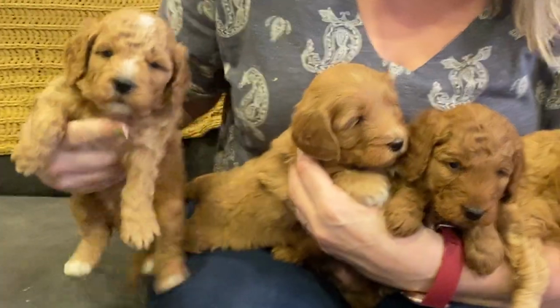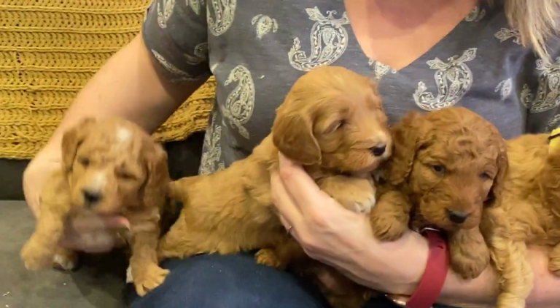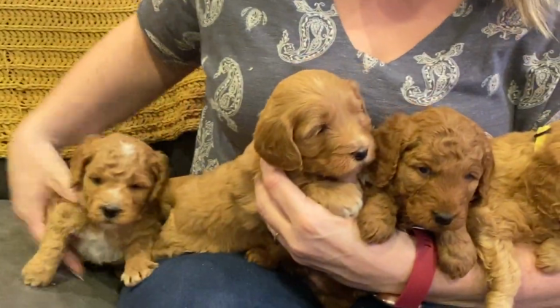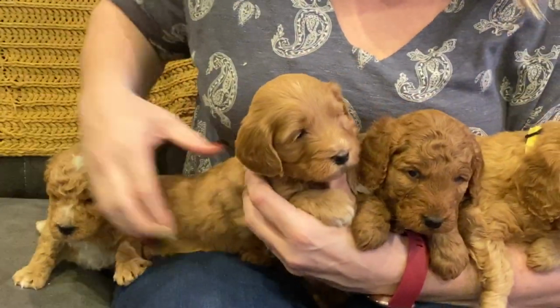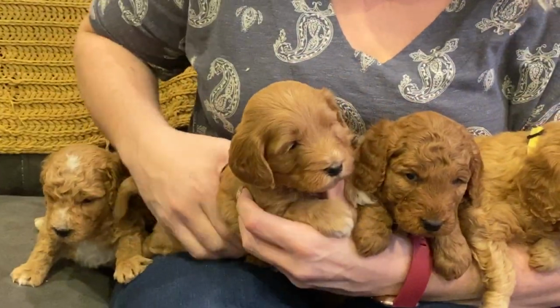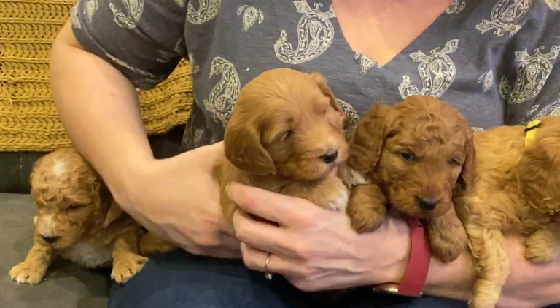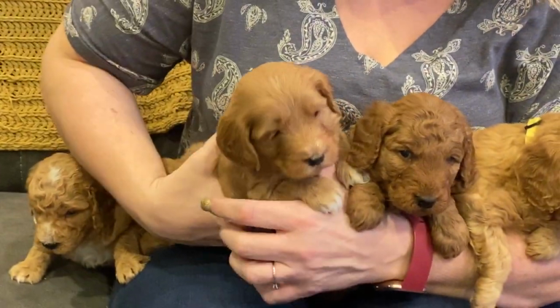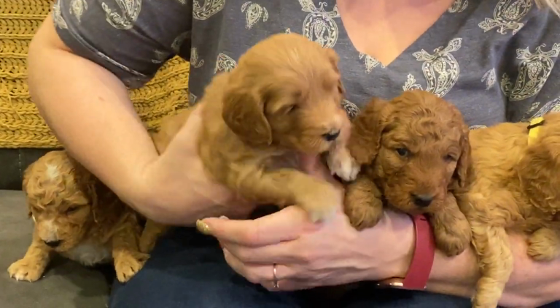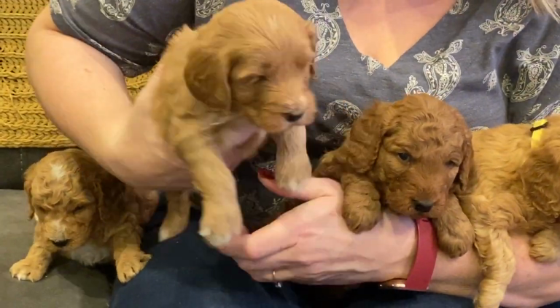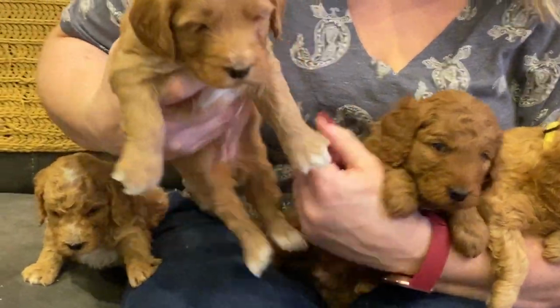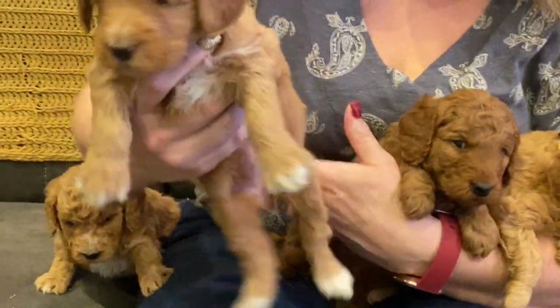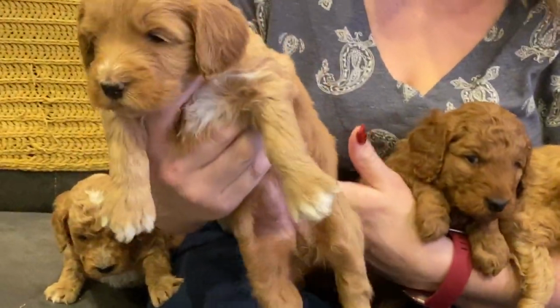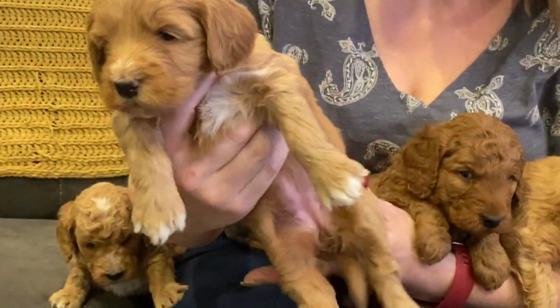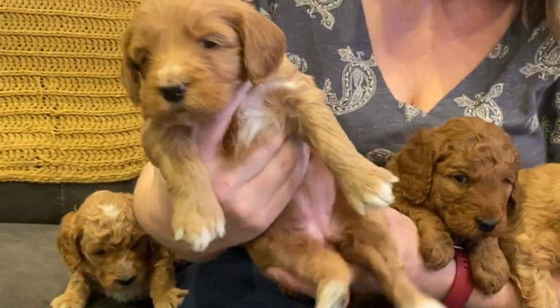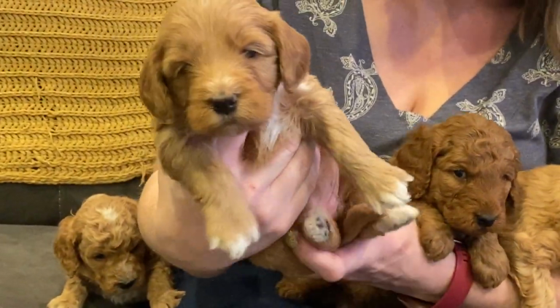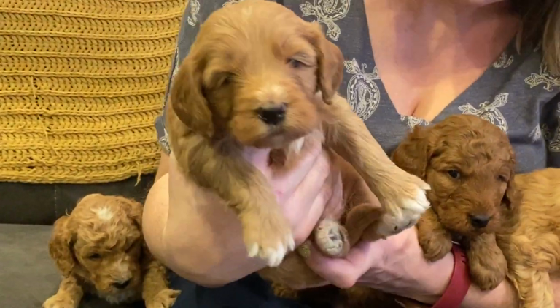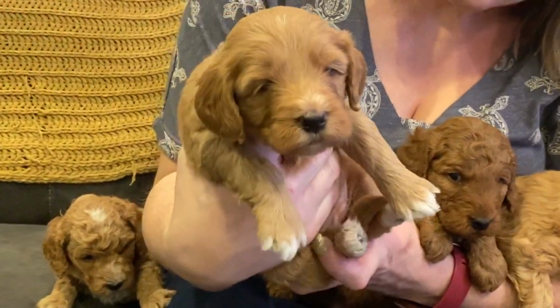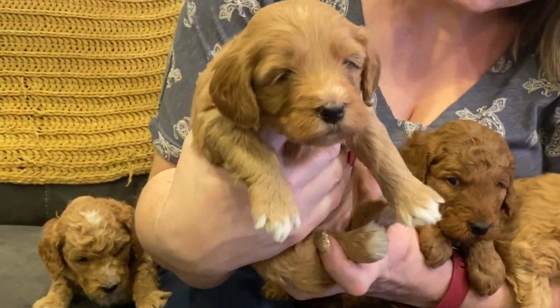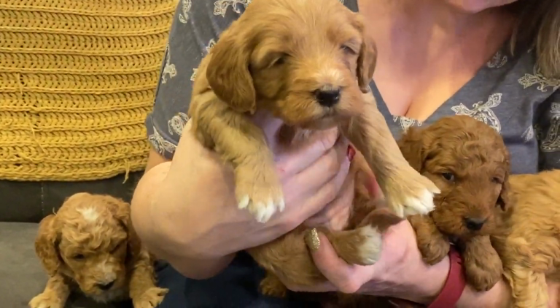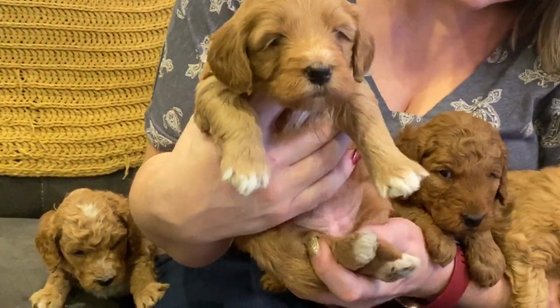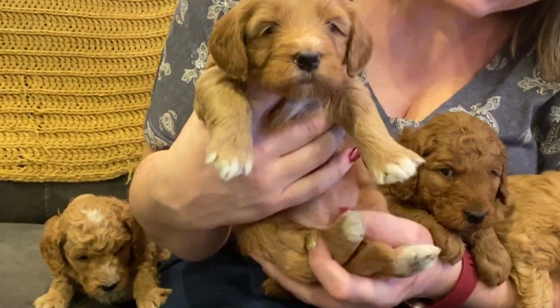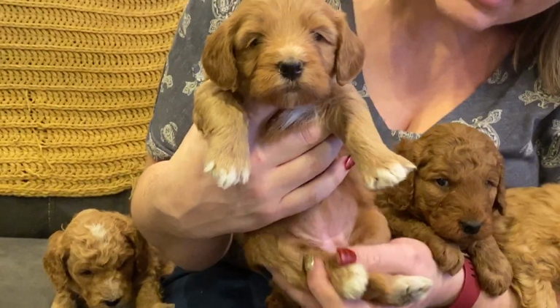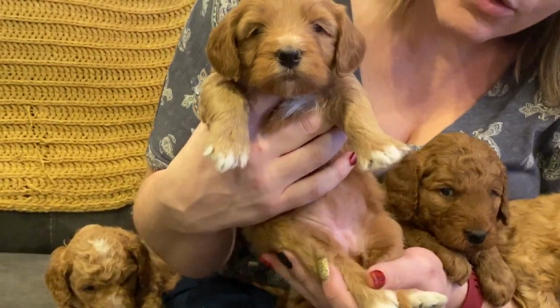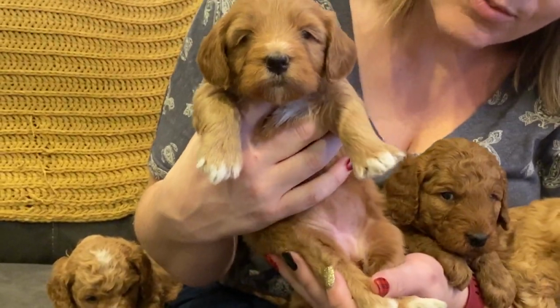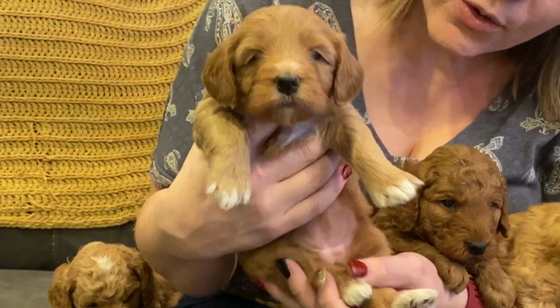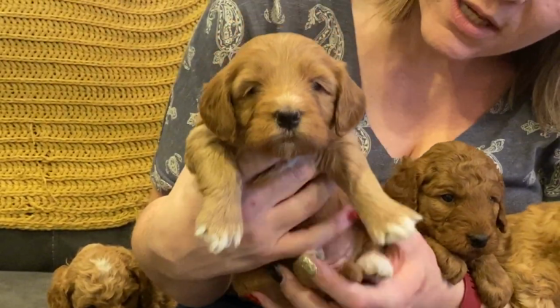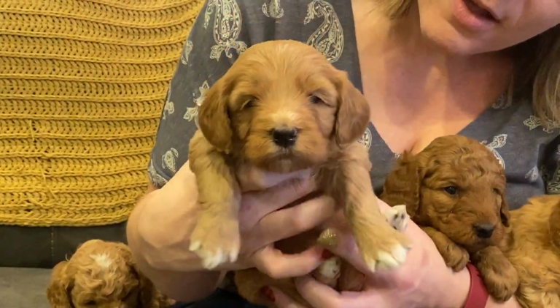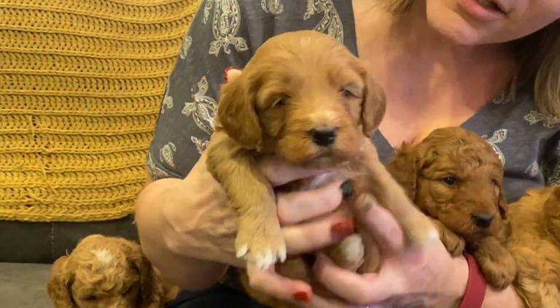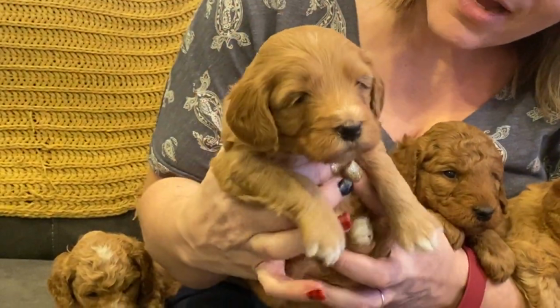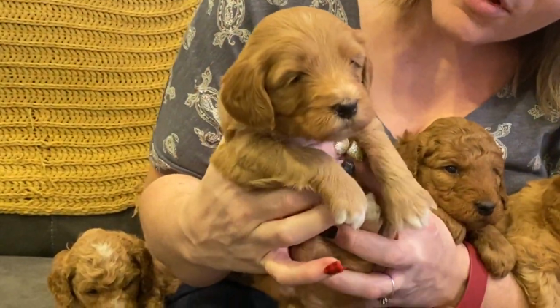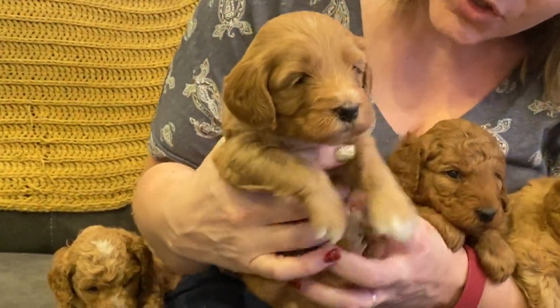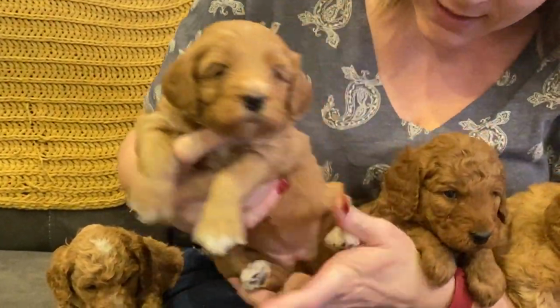Here is our purple girl. She's a little bit lighter, straighter, wavier coat. She's darling, has these cute tiptoes and this white beautiful chest.